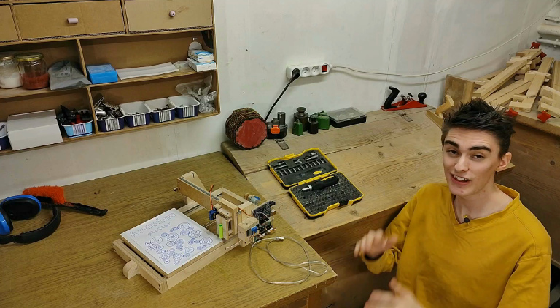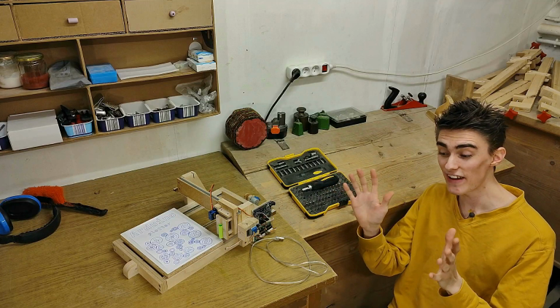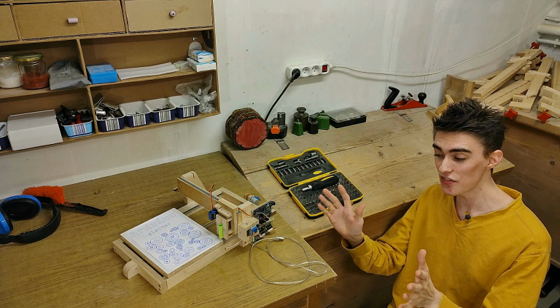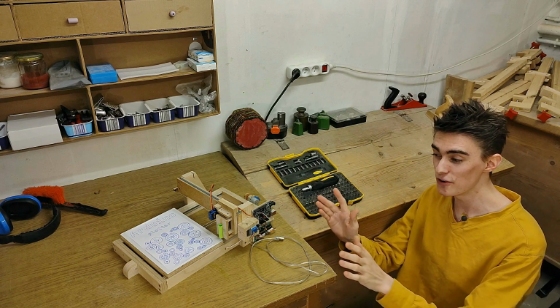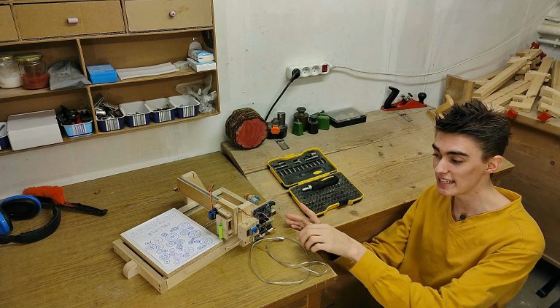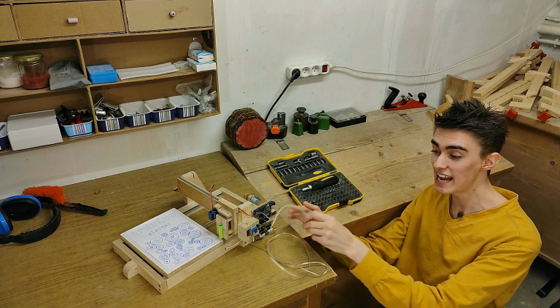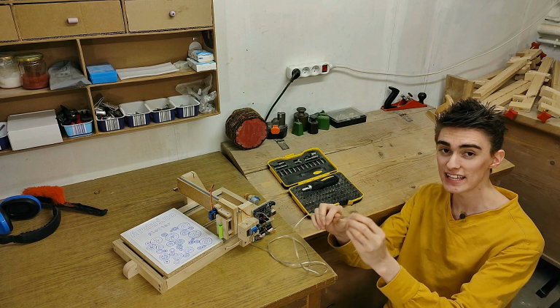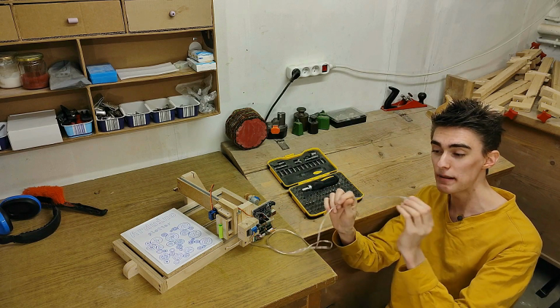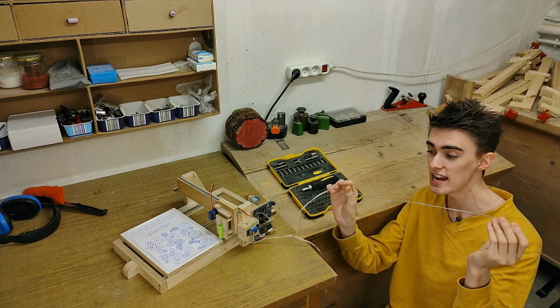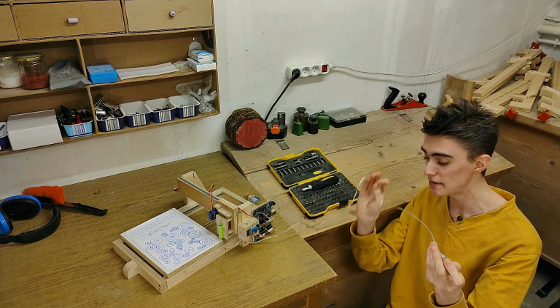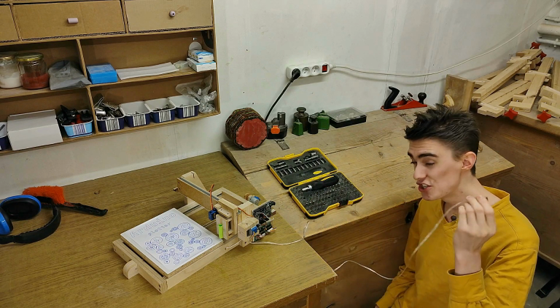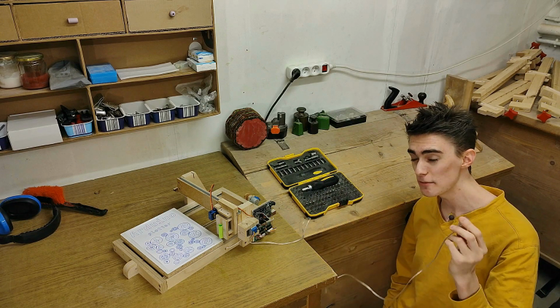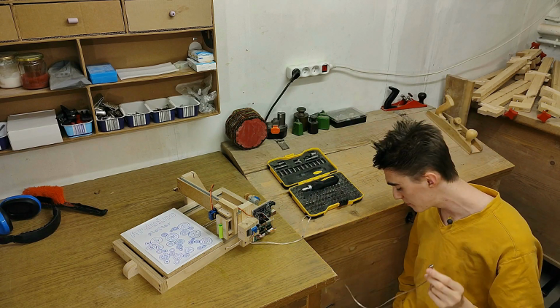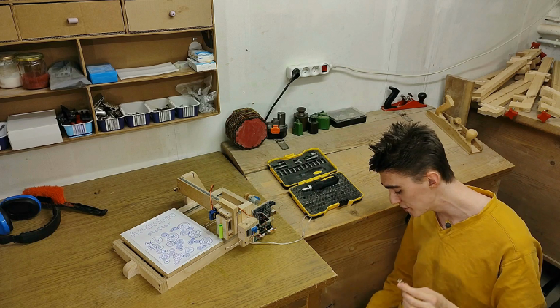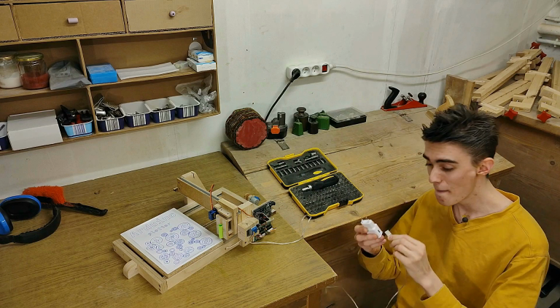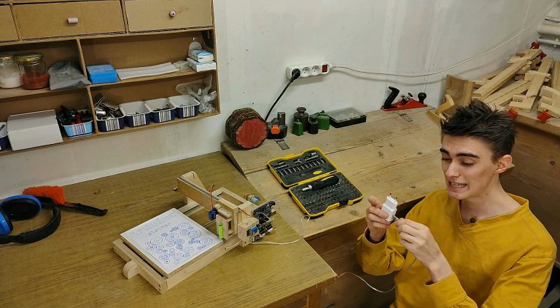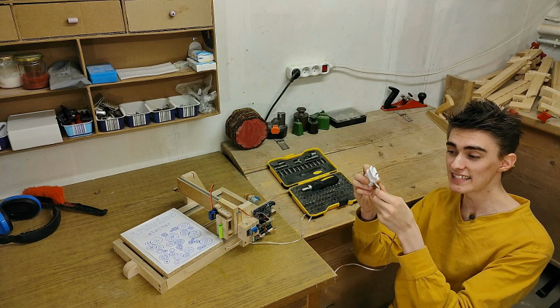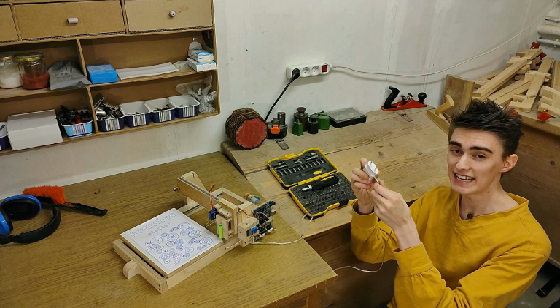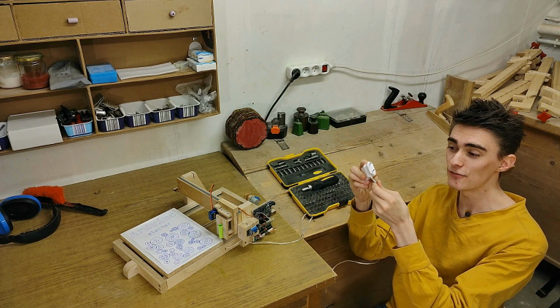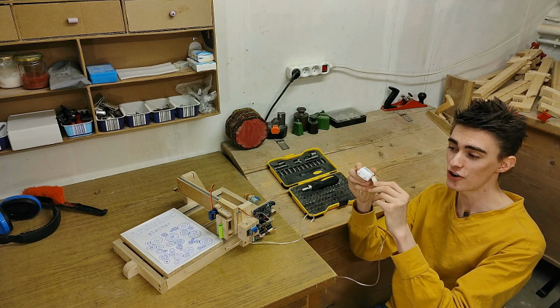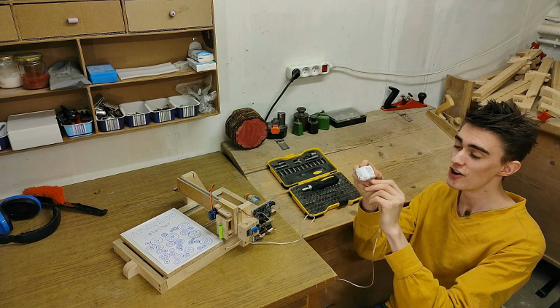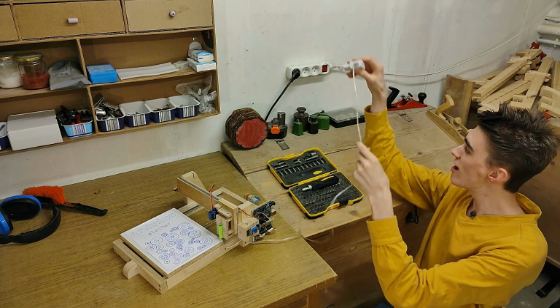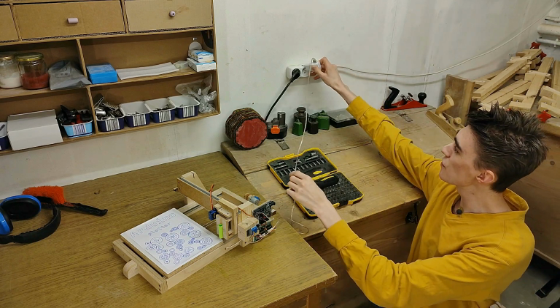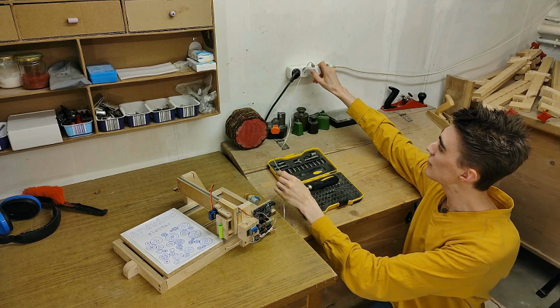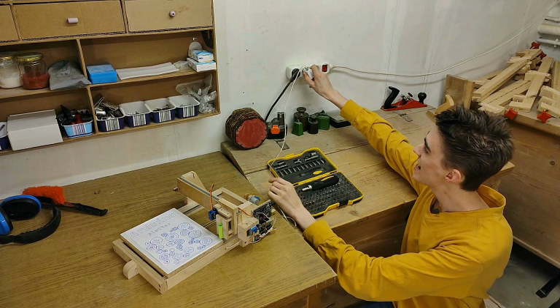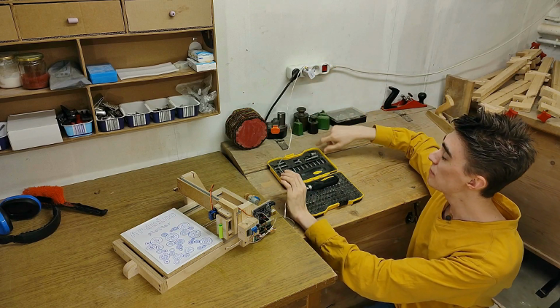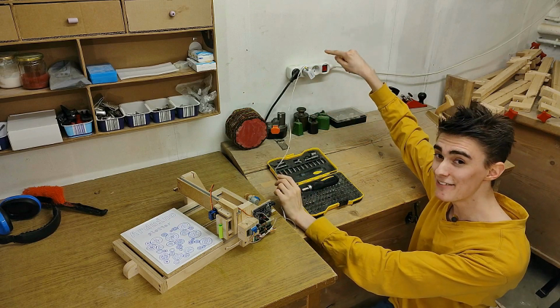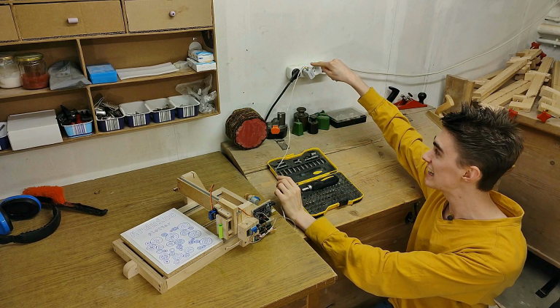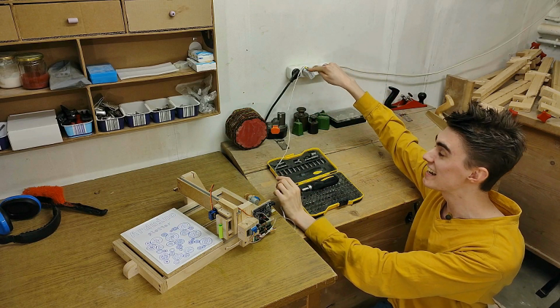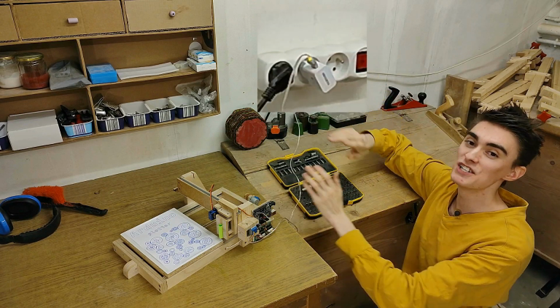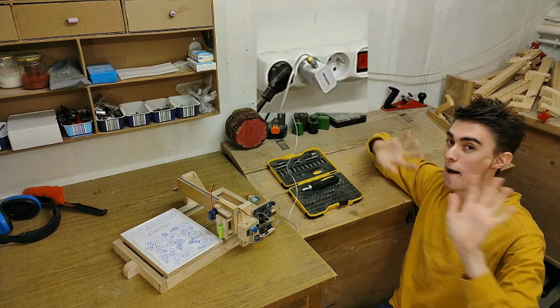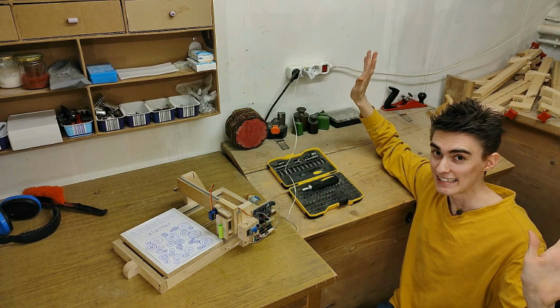The last advantage I can think of for now is that the entire thing is simply powered via USB — should not be done from your computer, but it simply plugs into any standard phone charger right into the wall outlet, and the plug even got an LED in it, which is amazing.